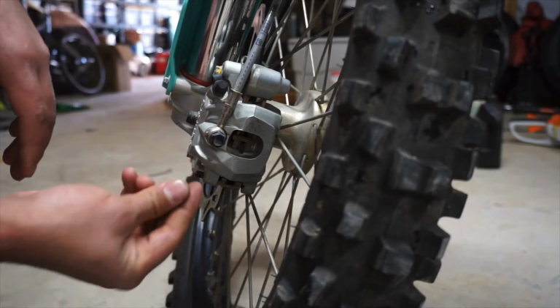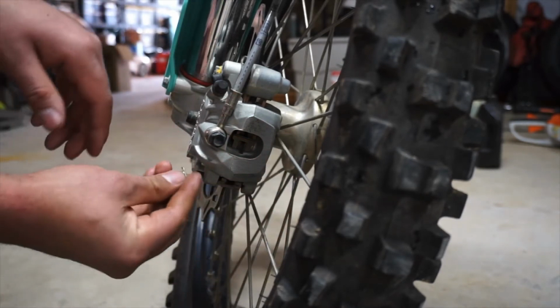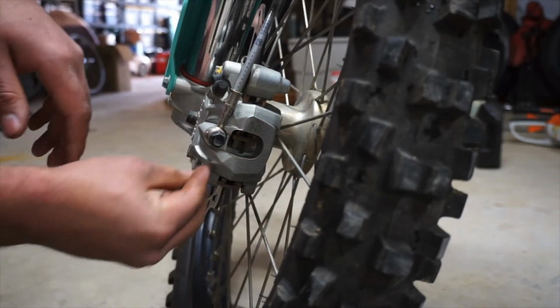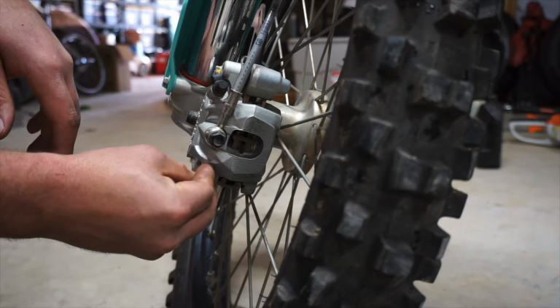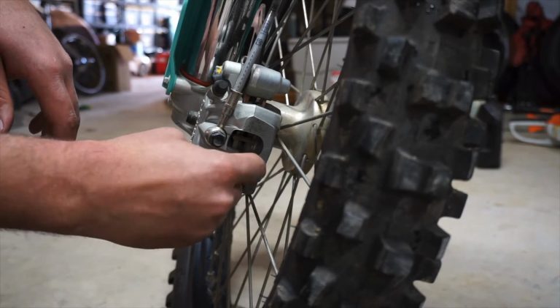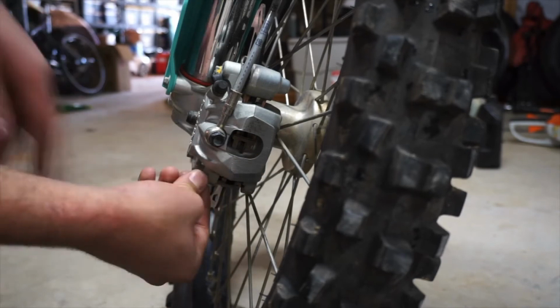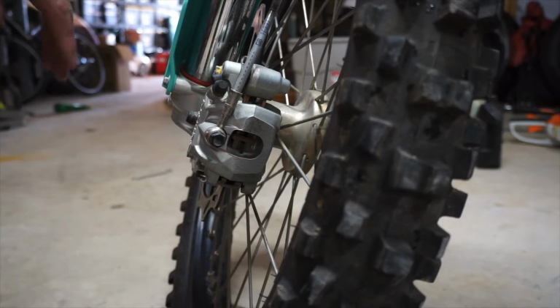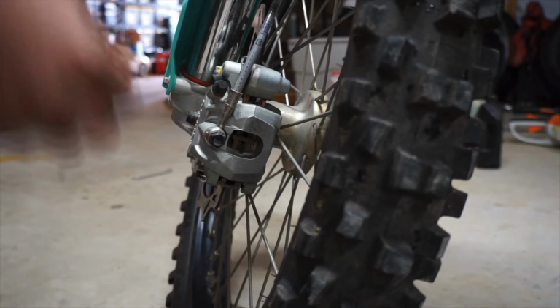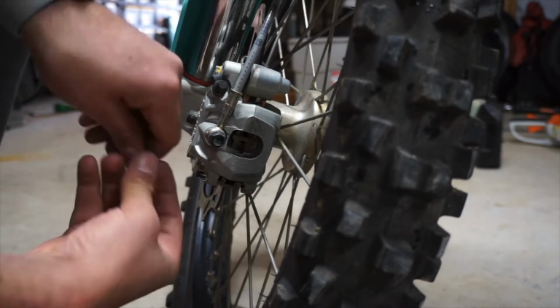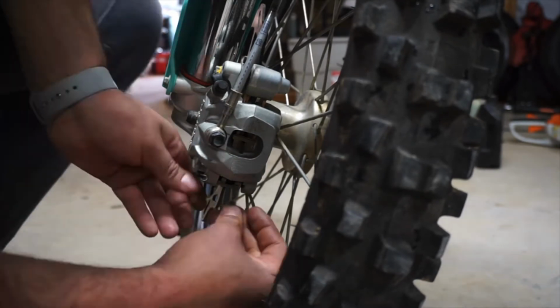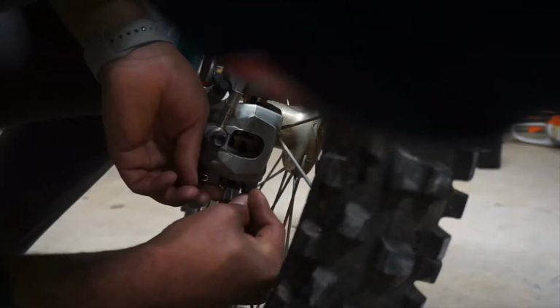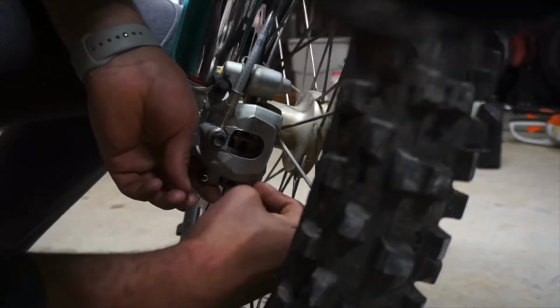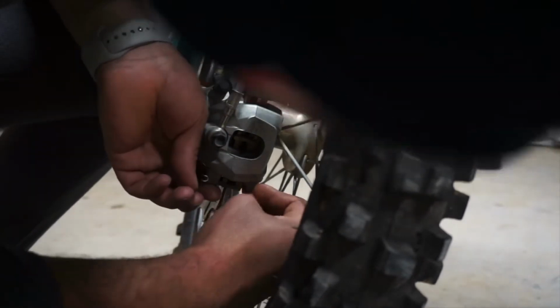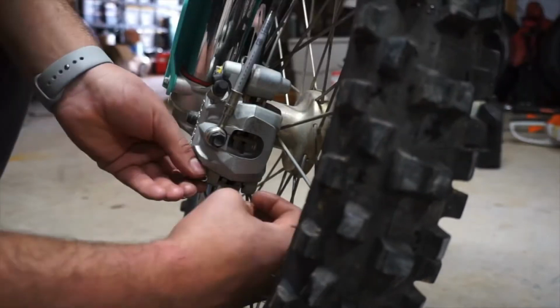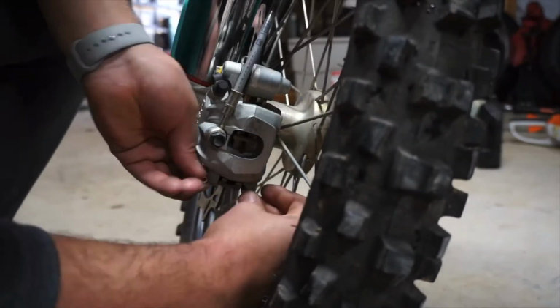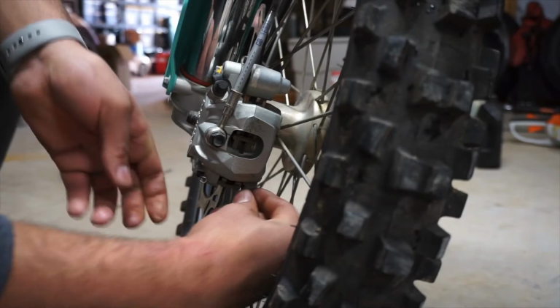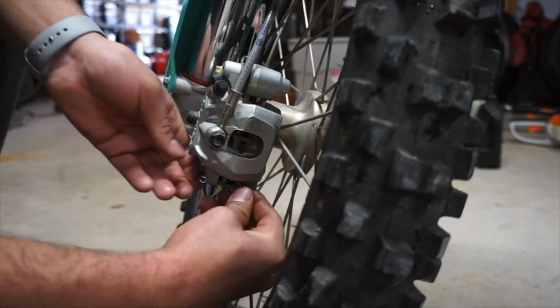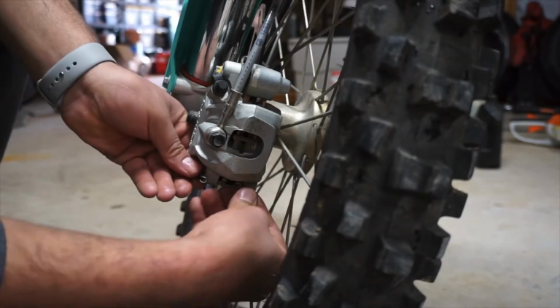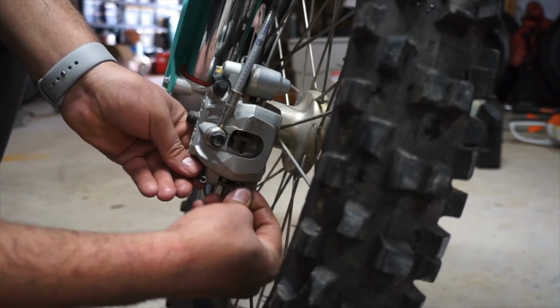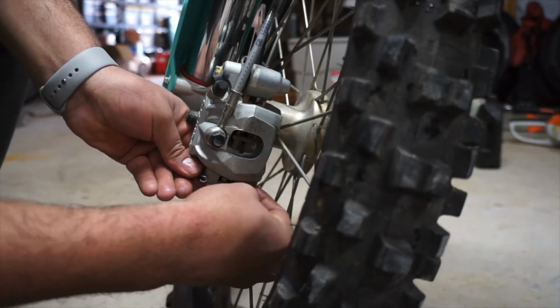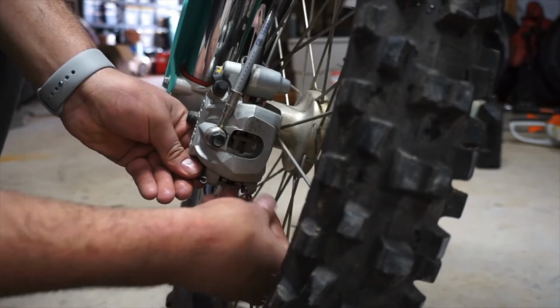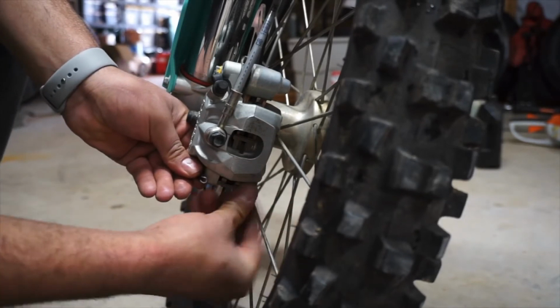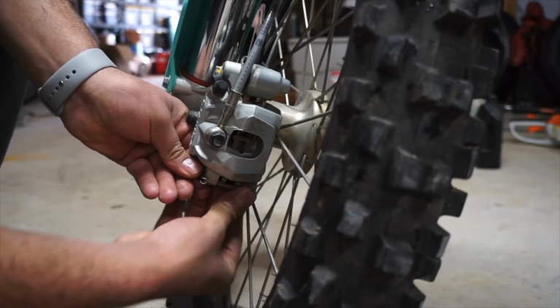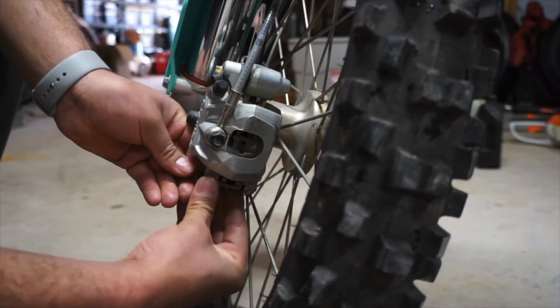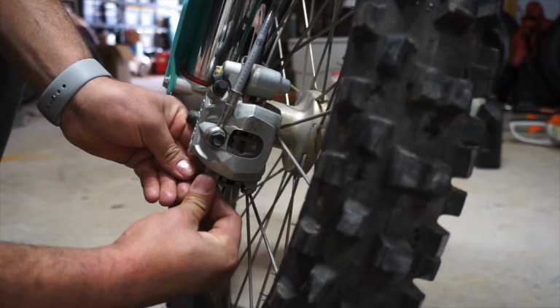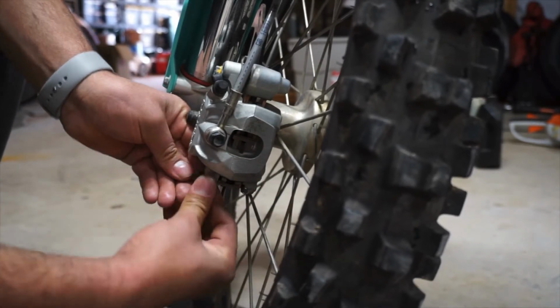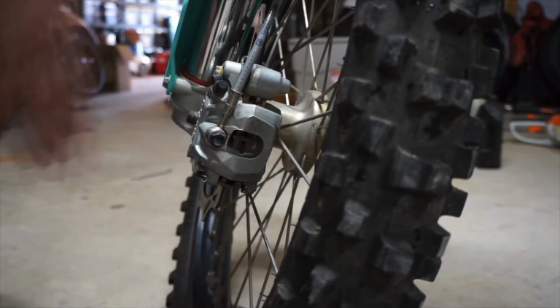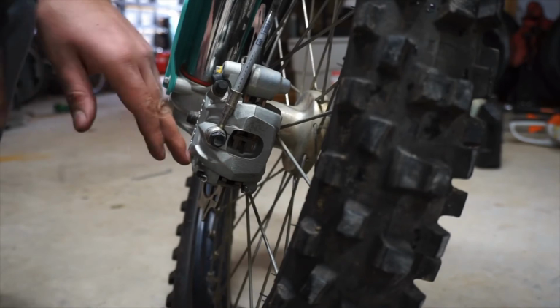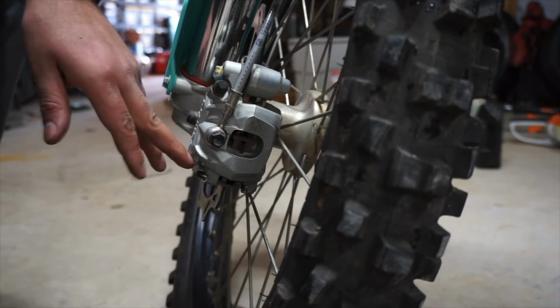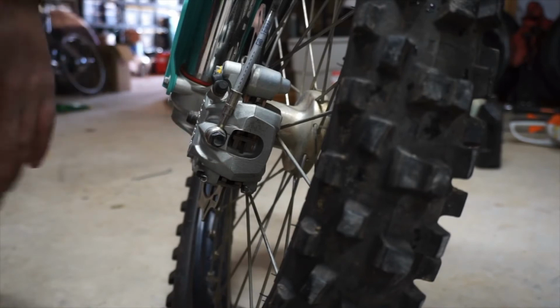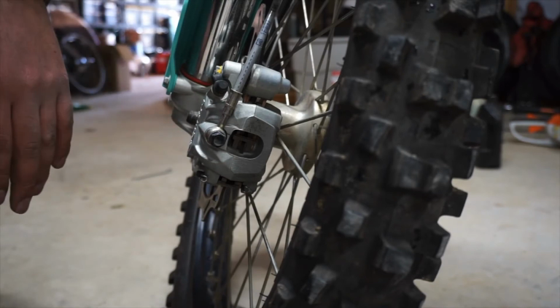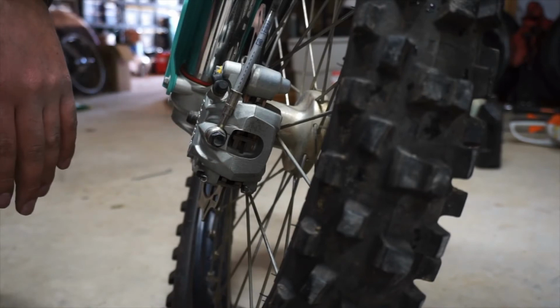Get your little cotter pin, find your little hole in there, and push that one through. There you go, the front pads are done. Let's go to the rears.